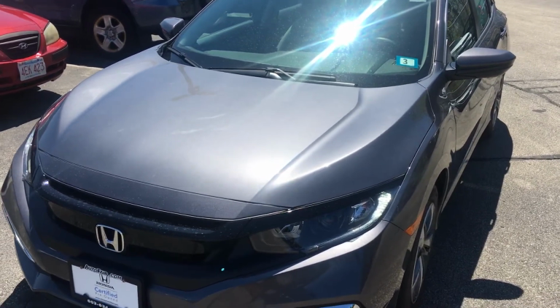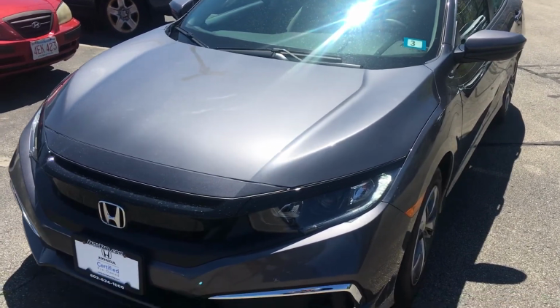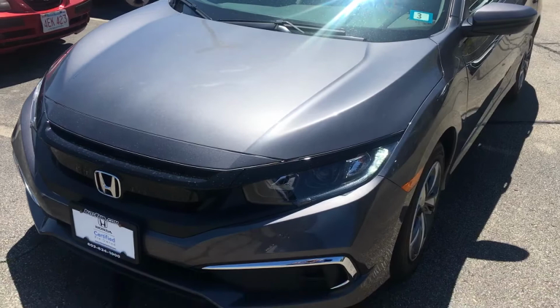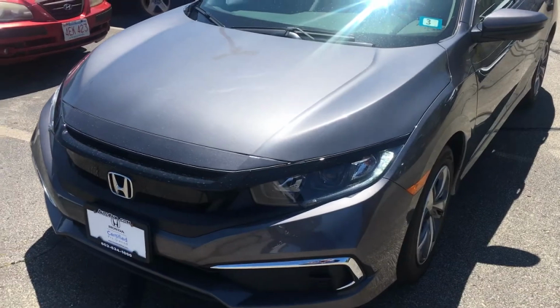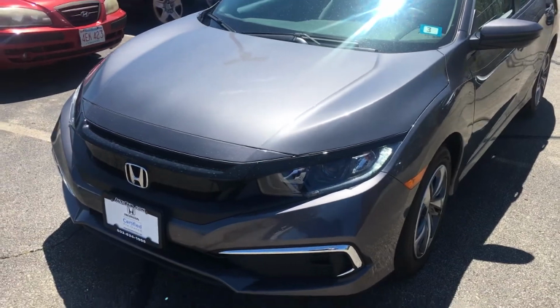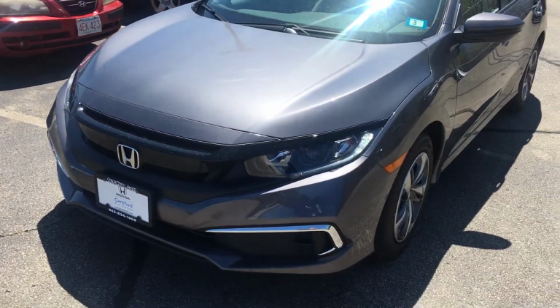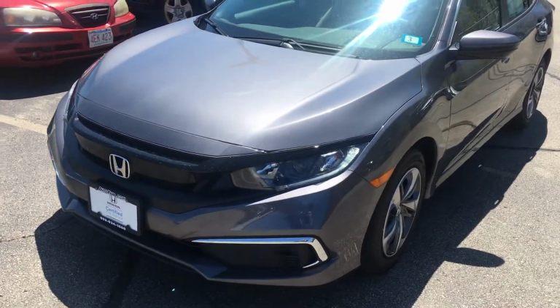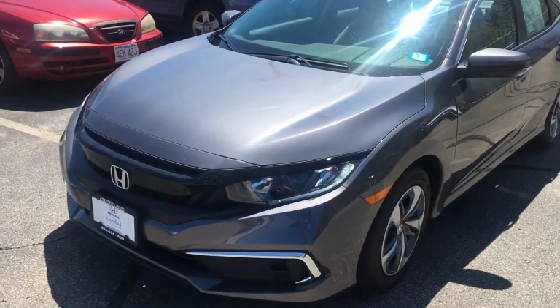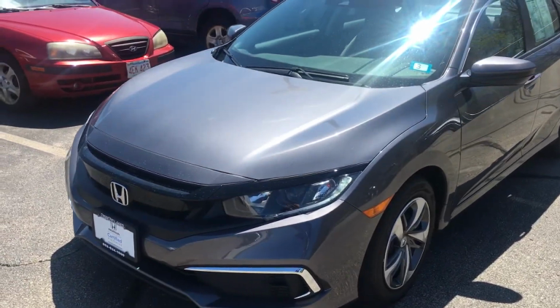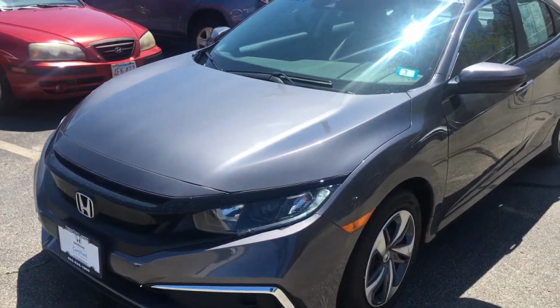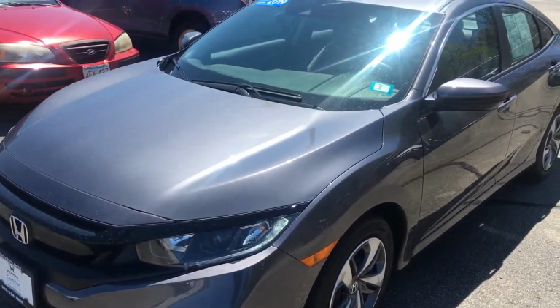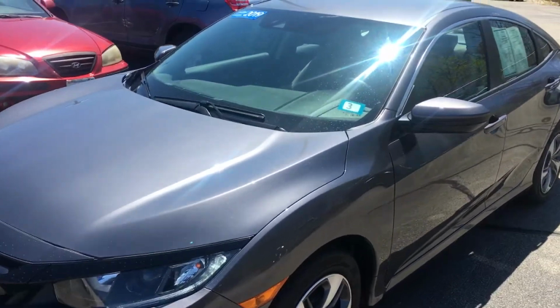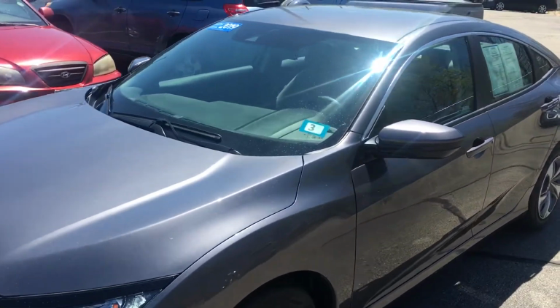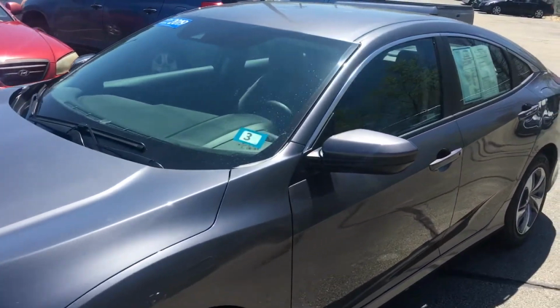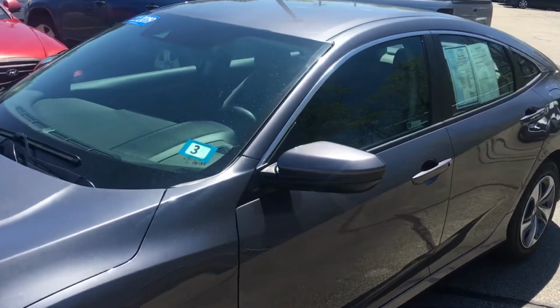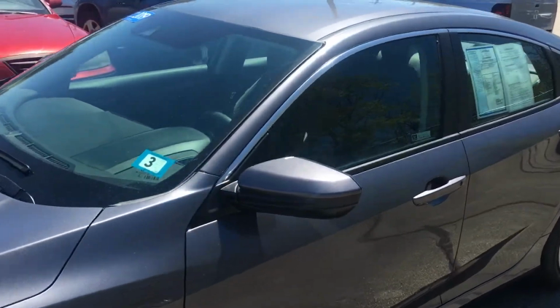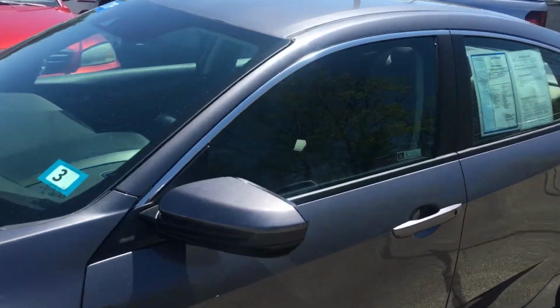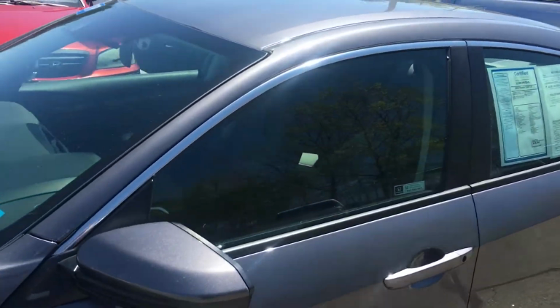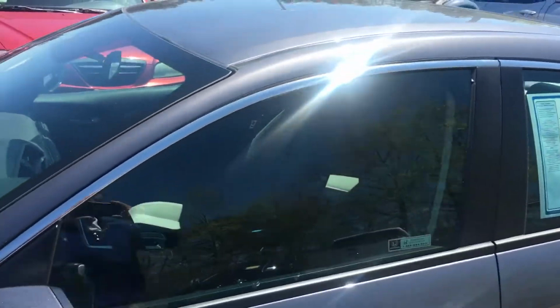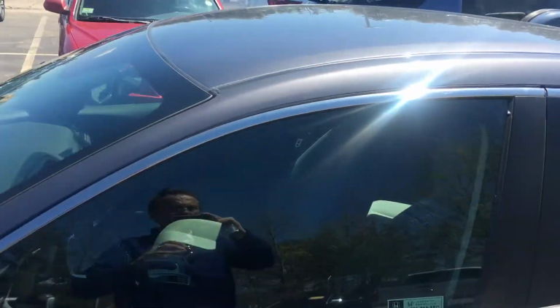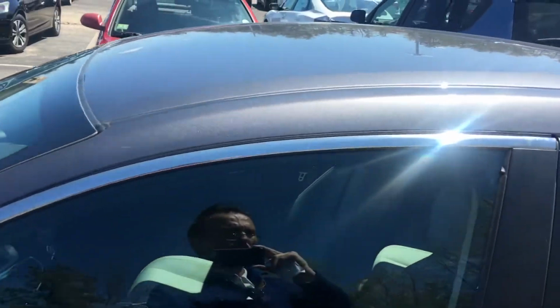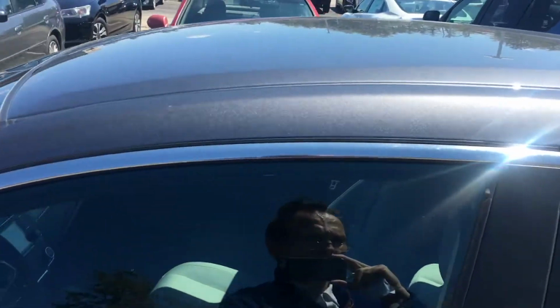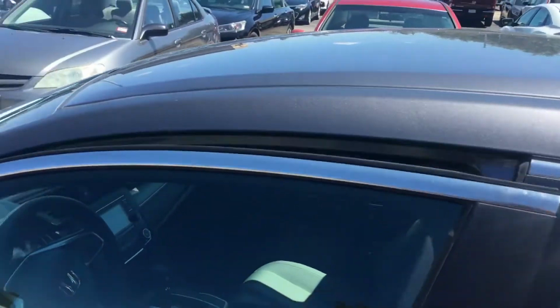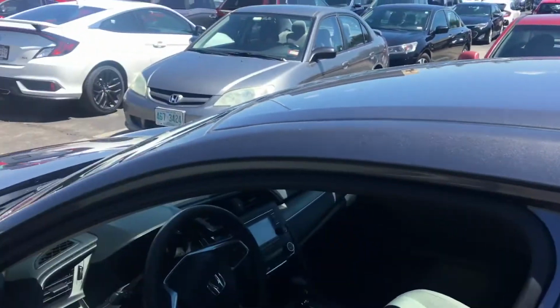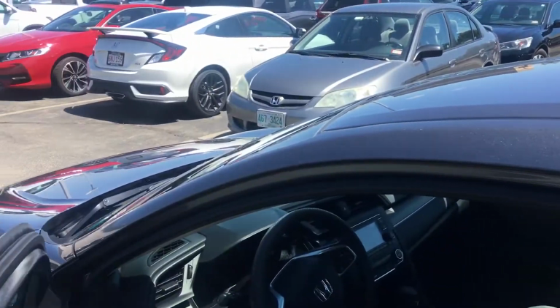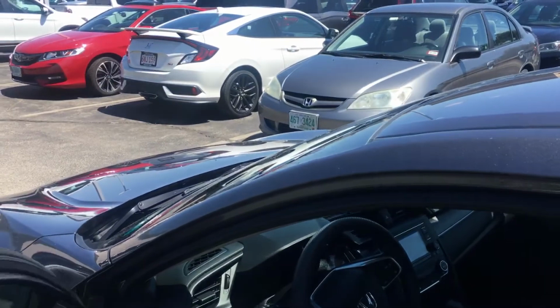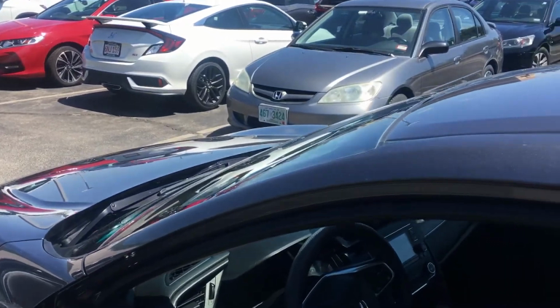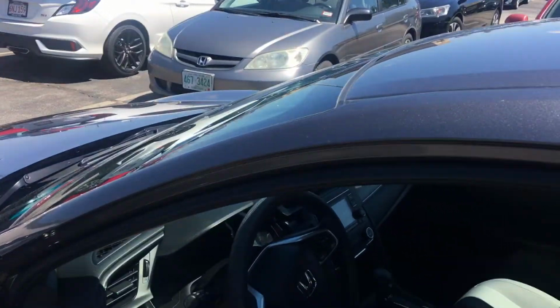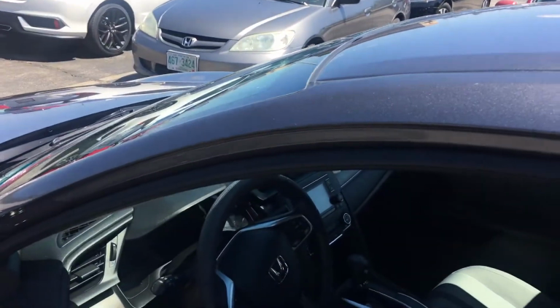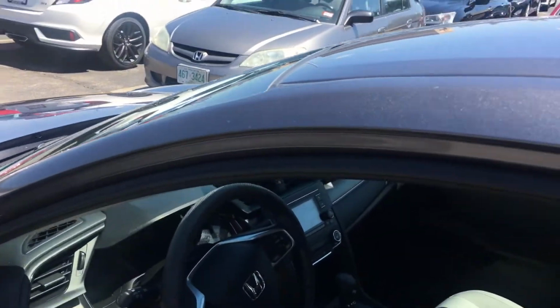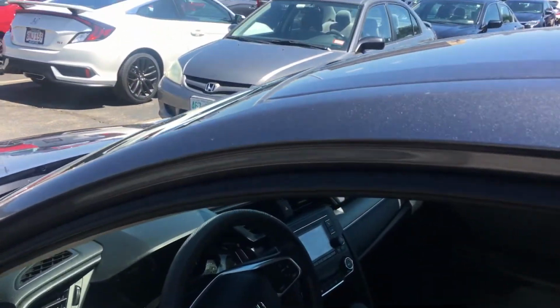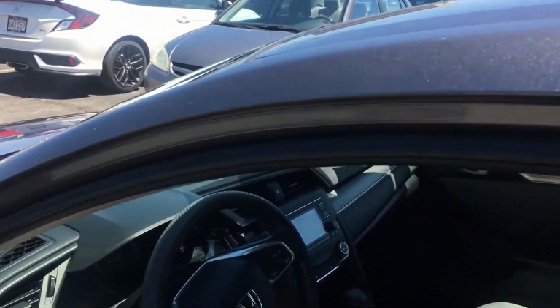It's a steel gray color, which is very nice. The warranty is seven years, 100,000 miles, and it has only 14,000 miles on it, so you also have bumper-to-bumper warranty up to 70,000 miles.